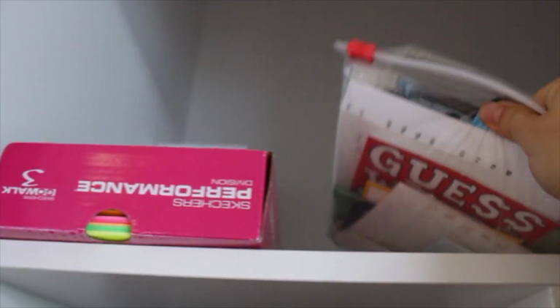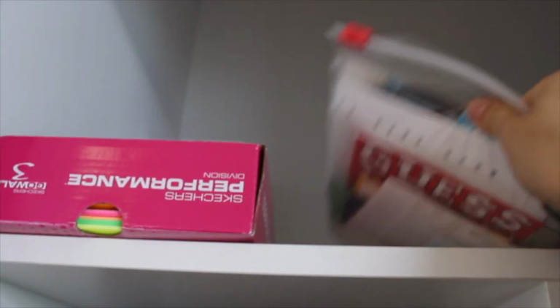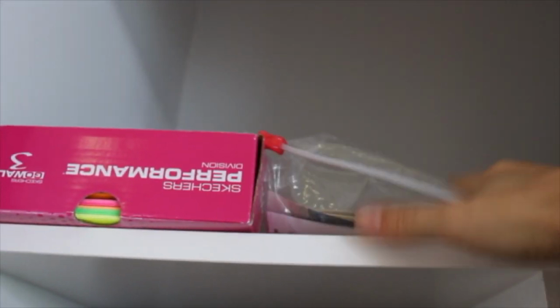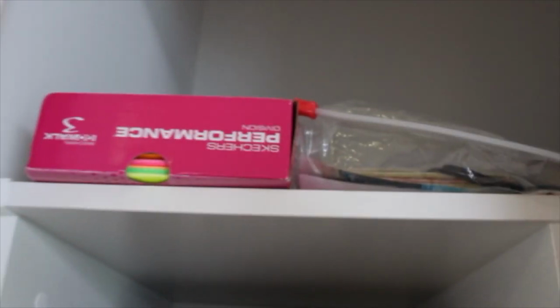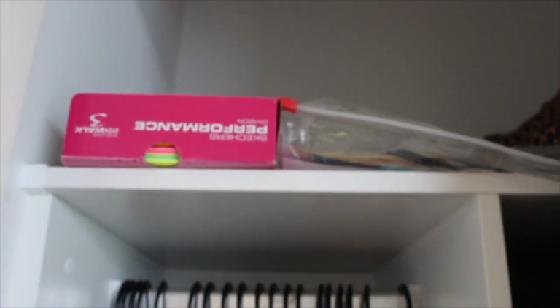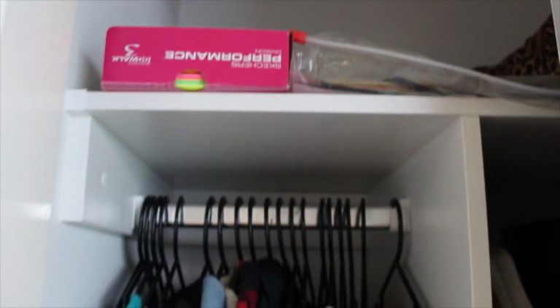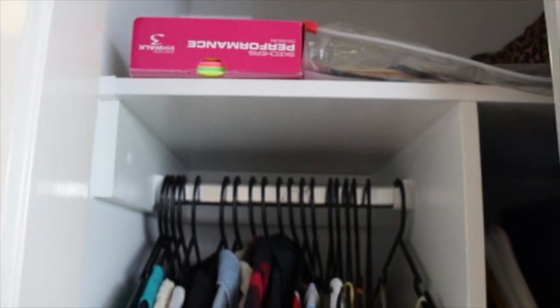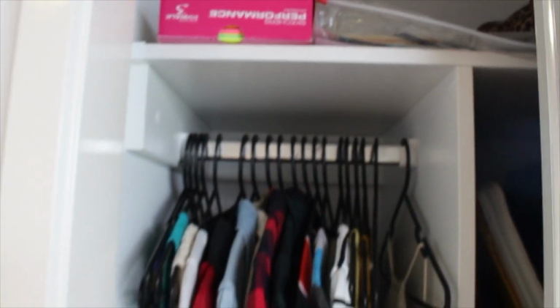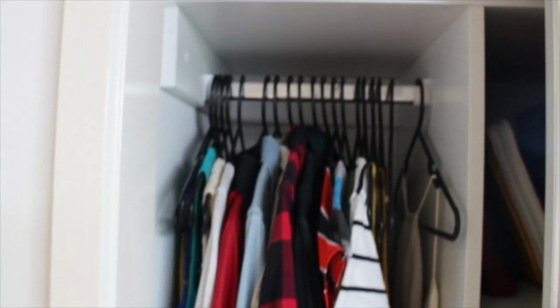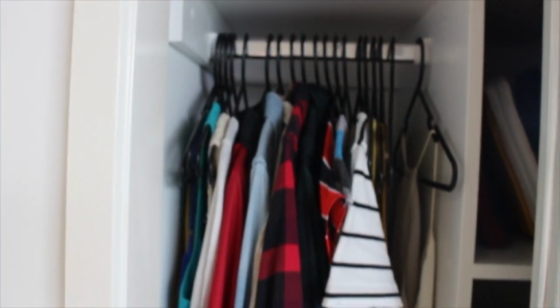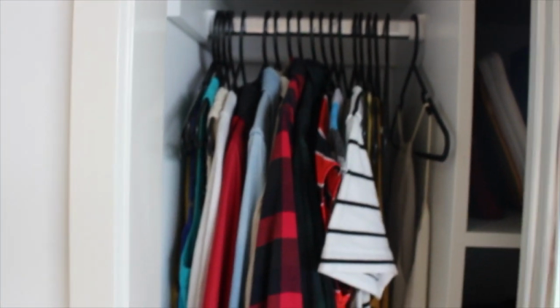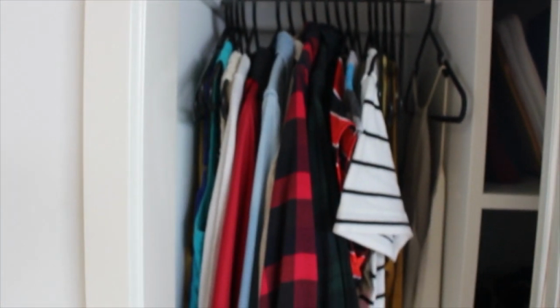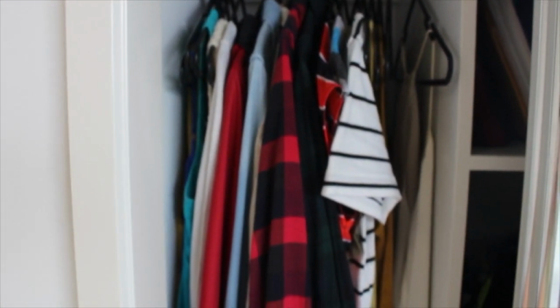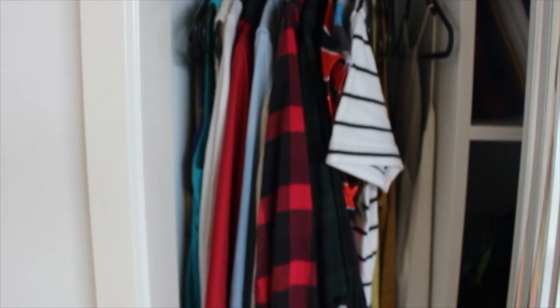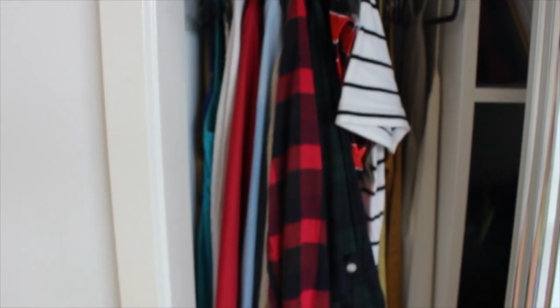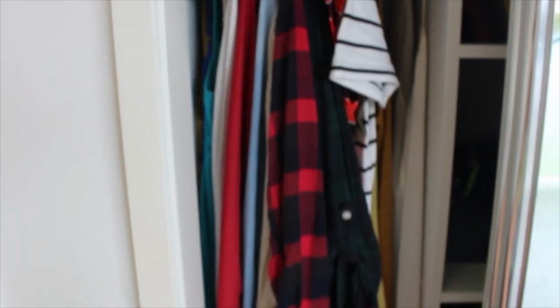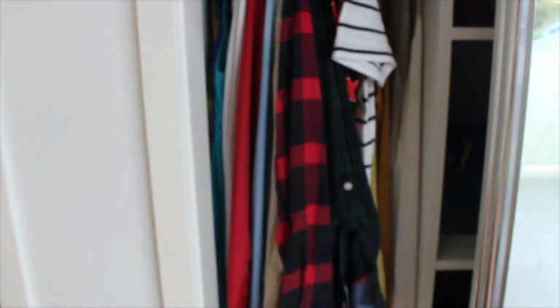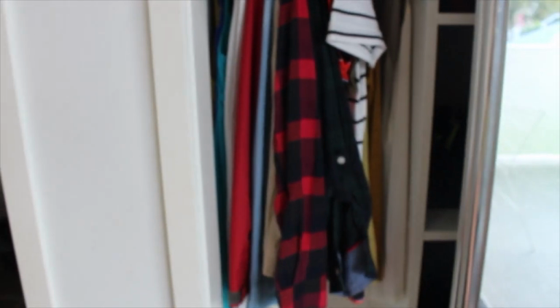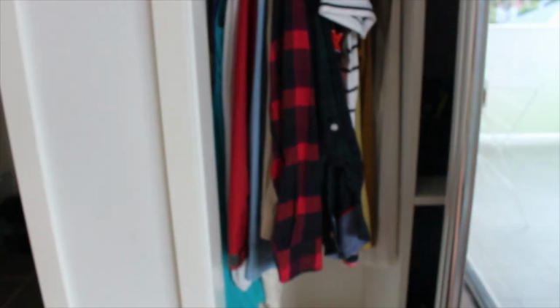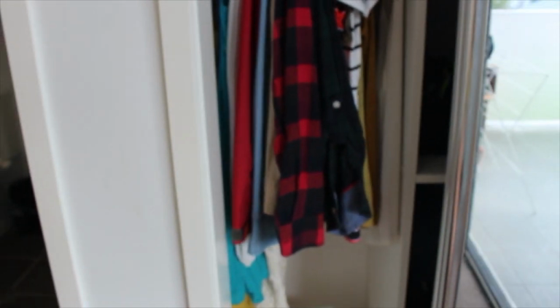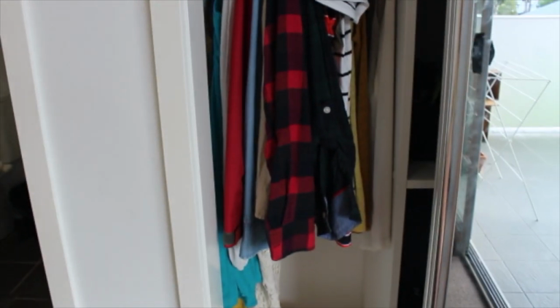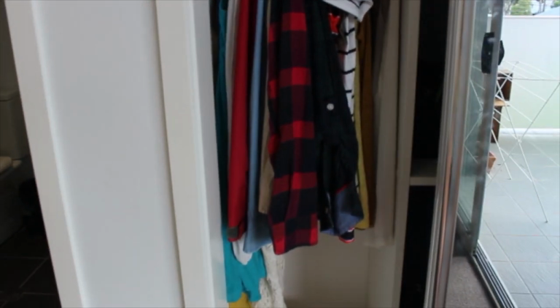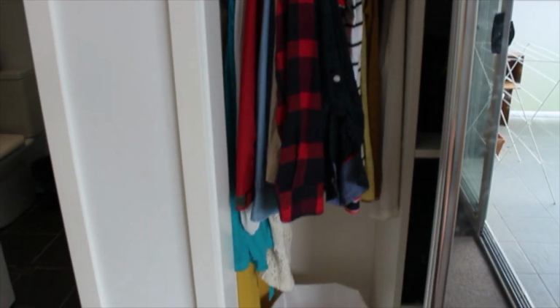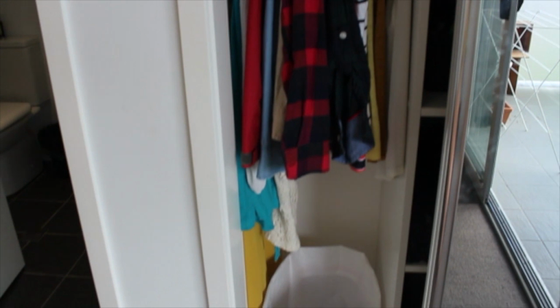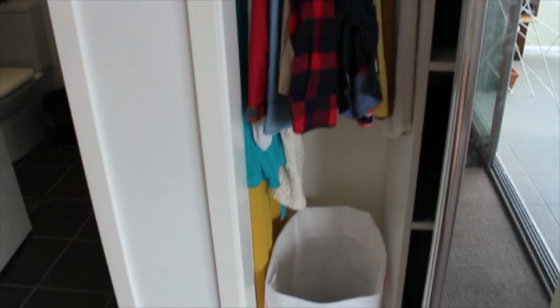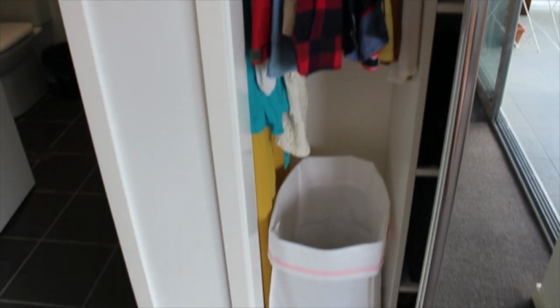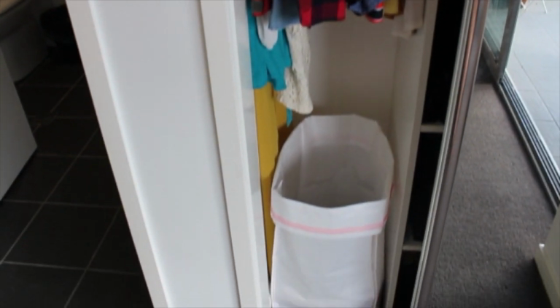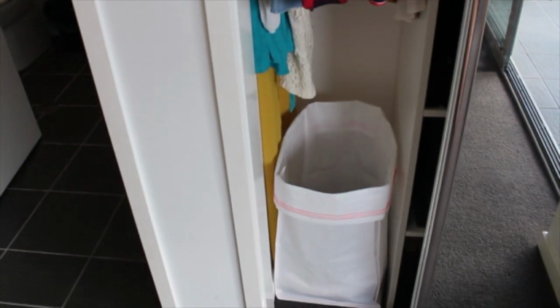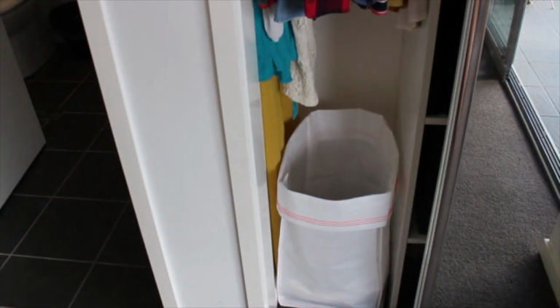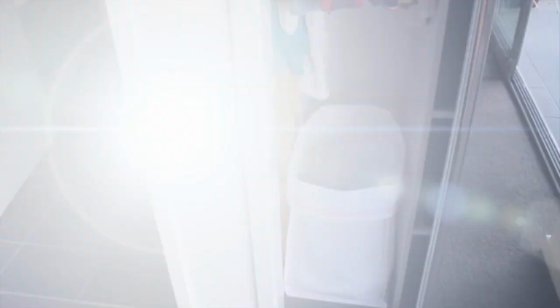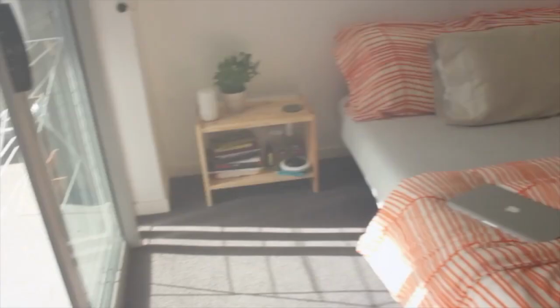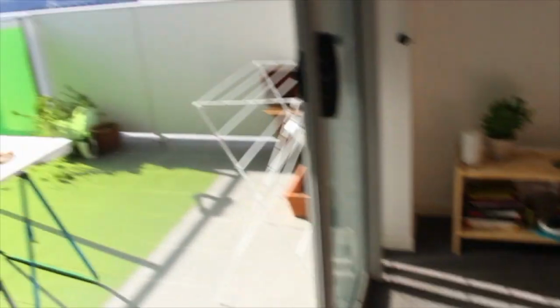These are mementos and cards people have given me since traveling. This is my capsule wardrobe here. And at the bottom is a nice little sack that we got from IKEA — we use it for dirty laundry, and it'll be really easy to fold that up and take it to the next place.